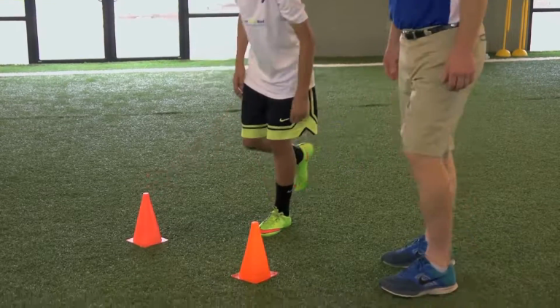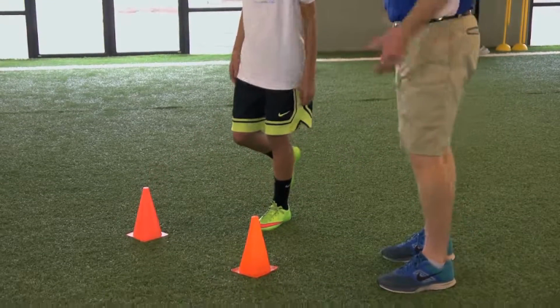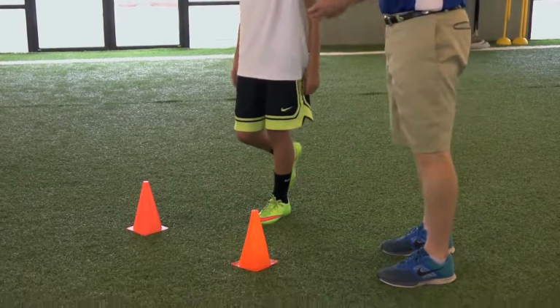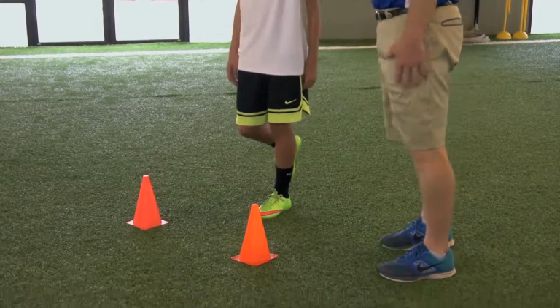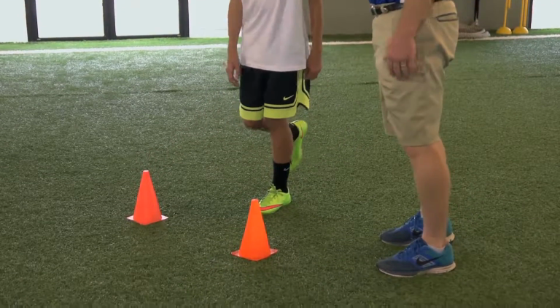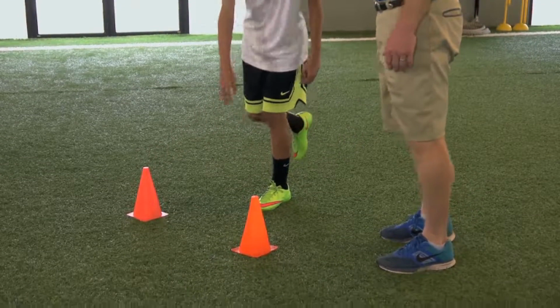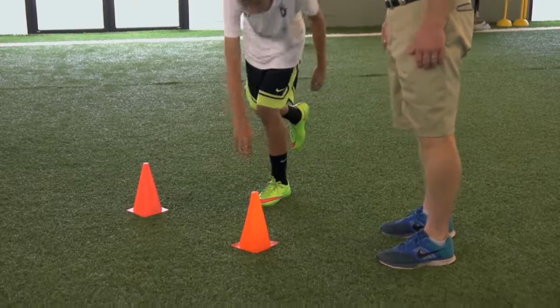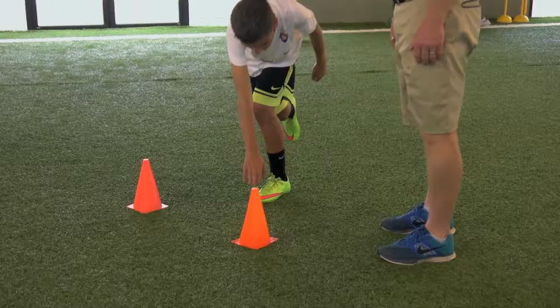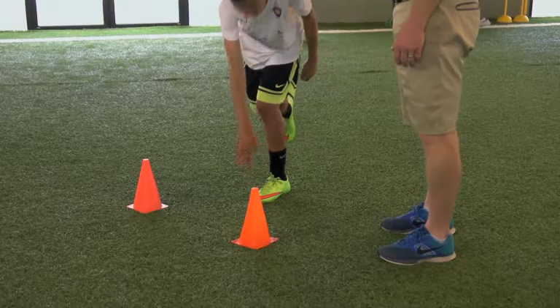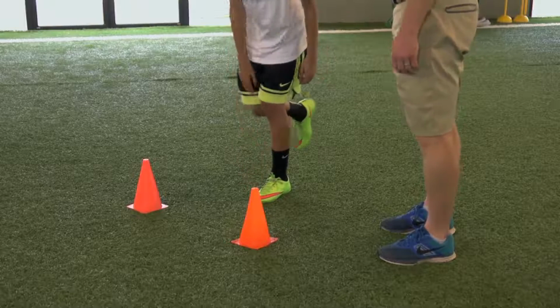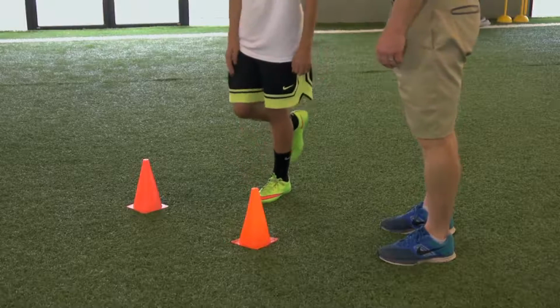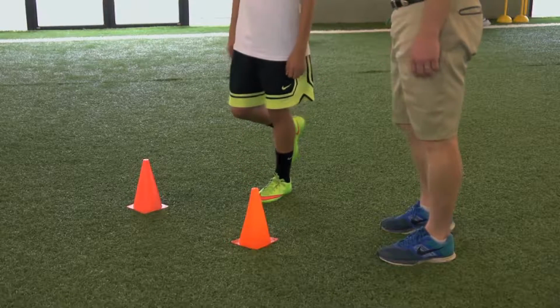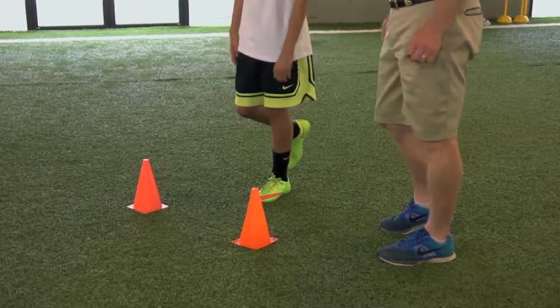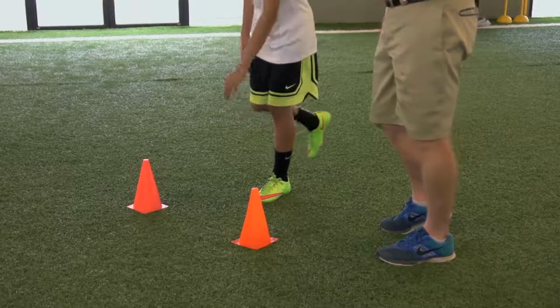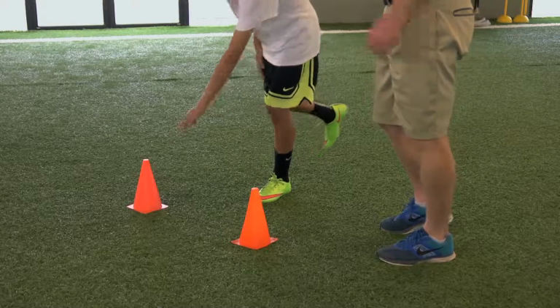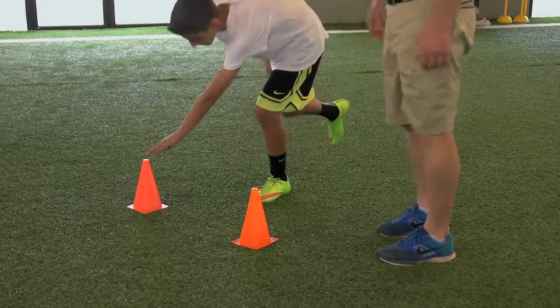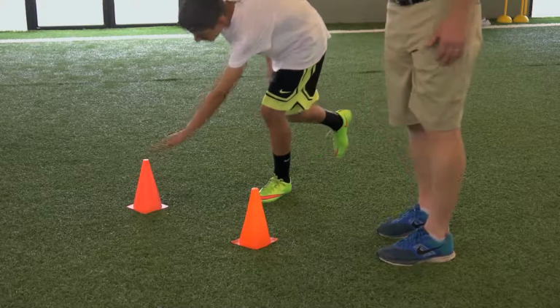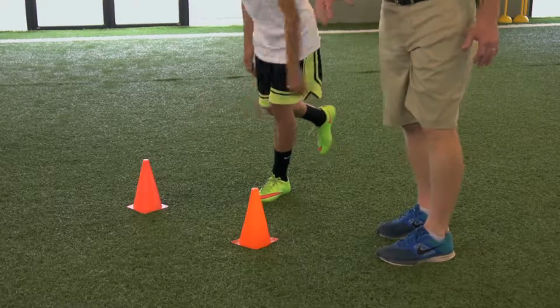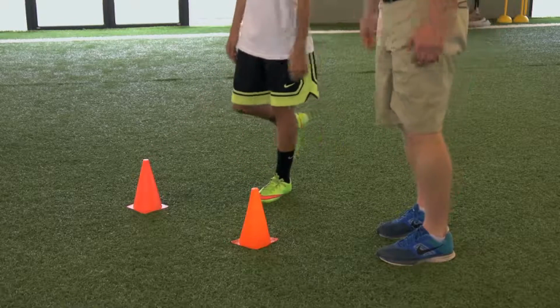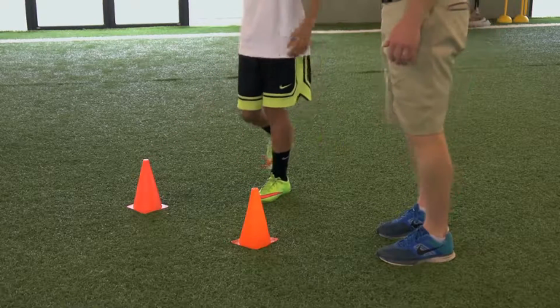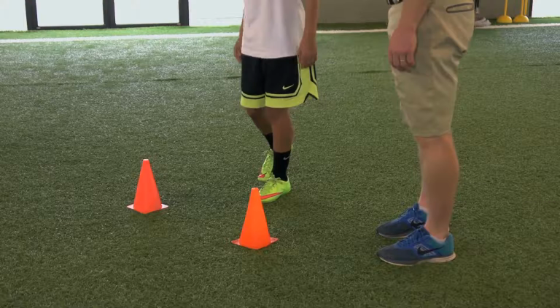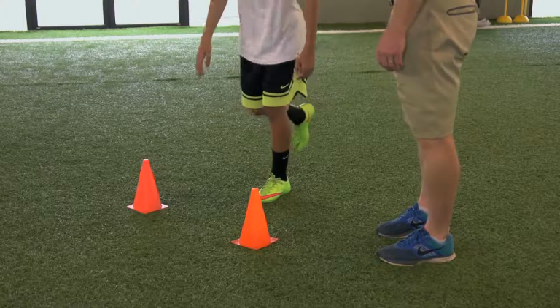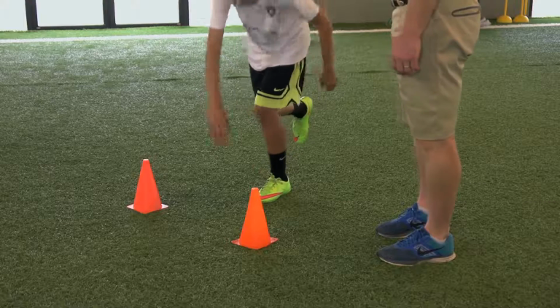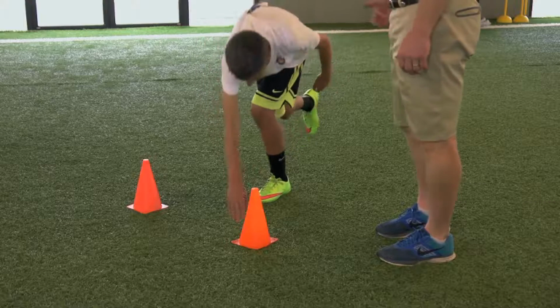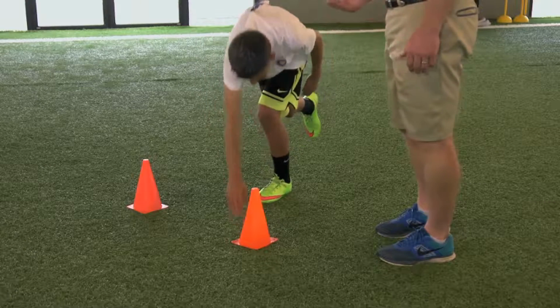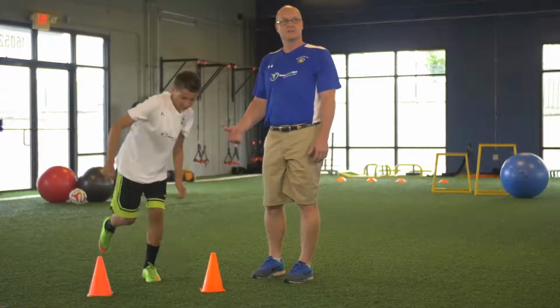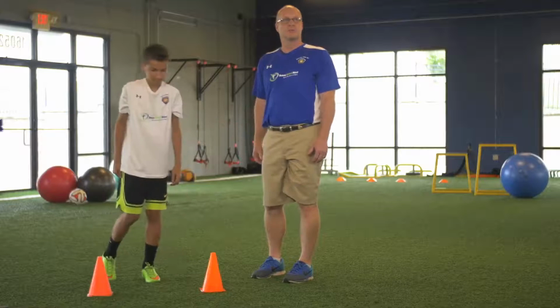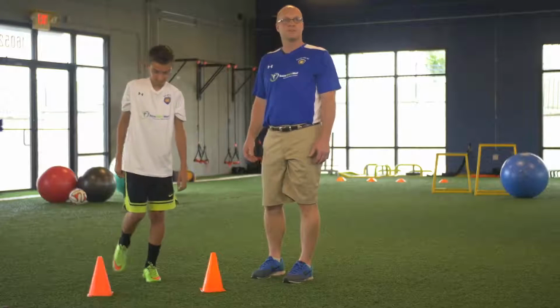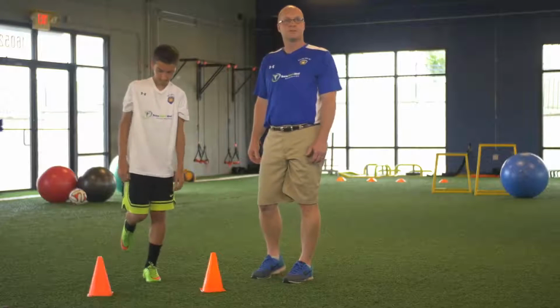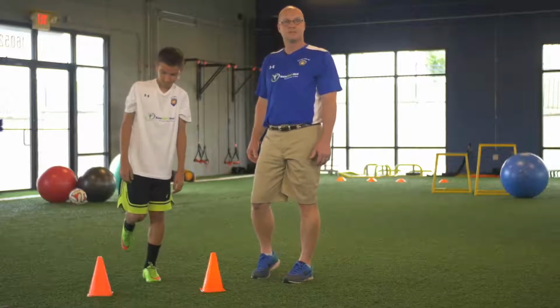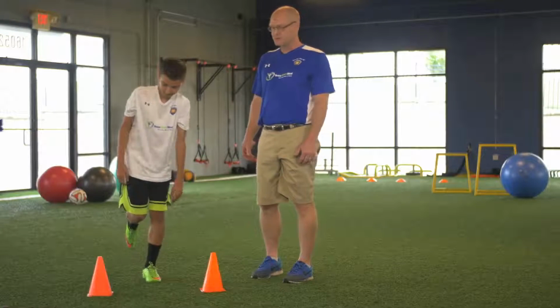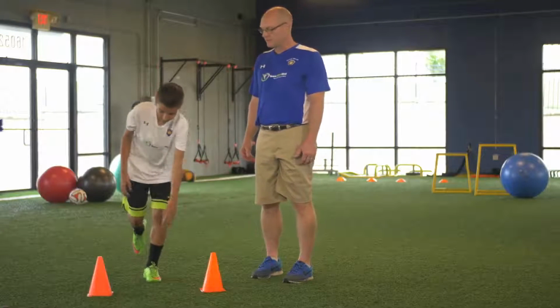He can go for a period of about 30 to 45 seconds doing this. If he wants to challenge himself a little more, we can try reaching all the way to the floor, or we could even place an unstable surface underneath him to challenge that balance even further.